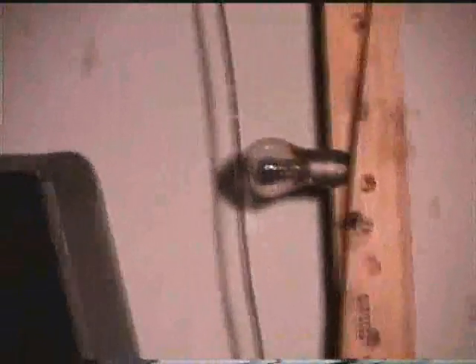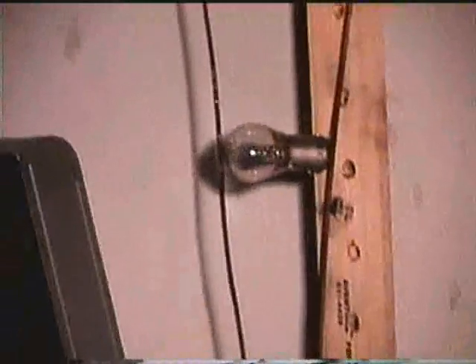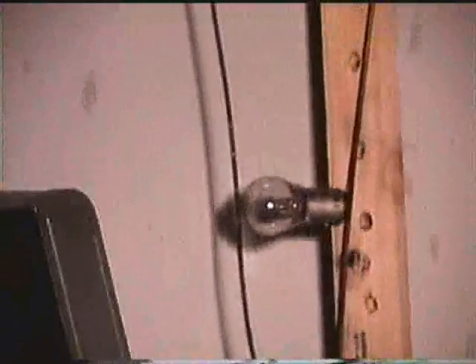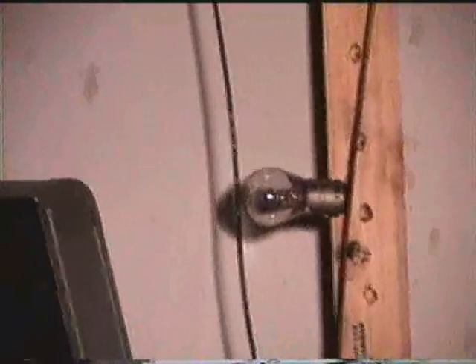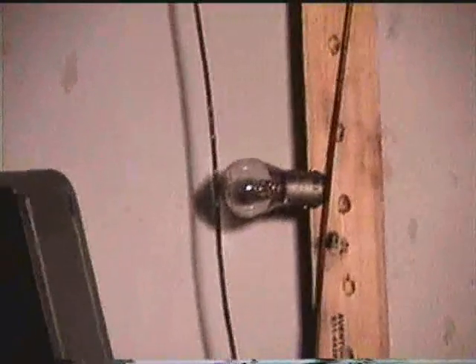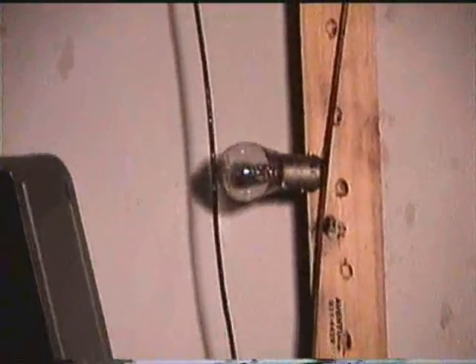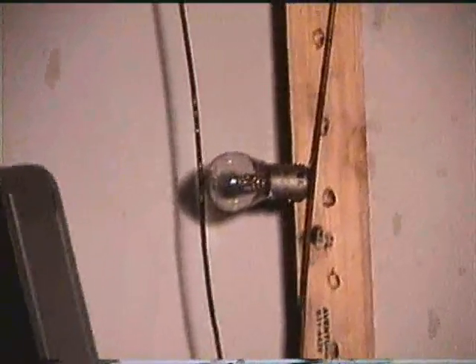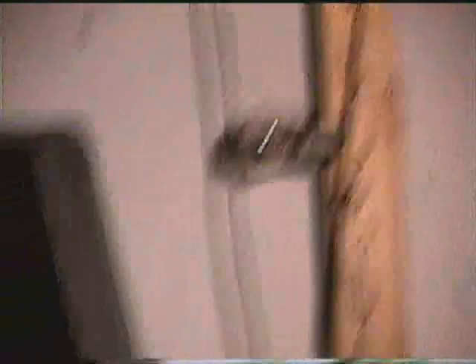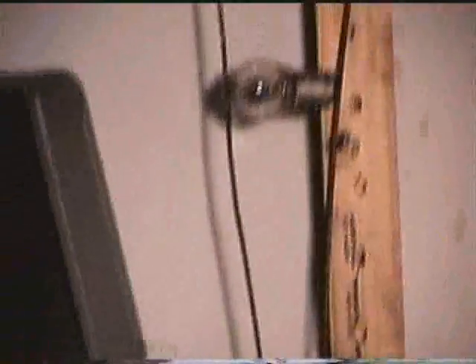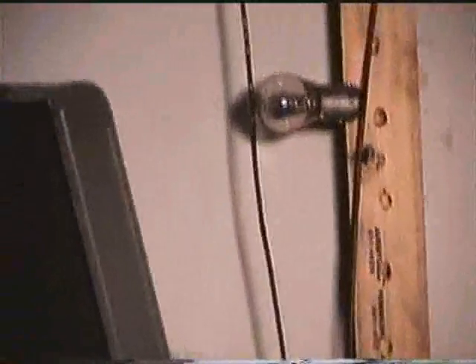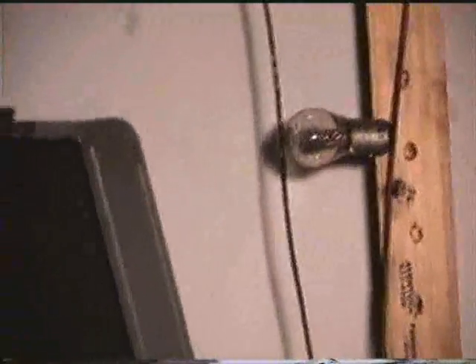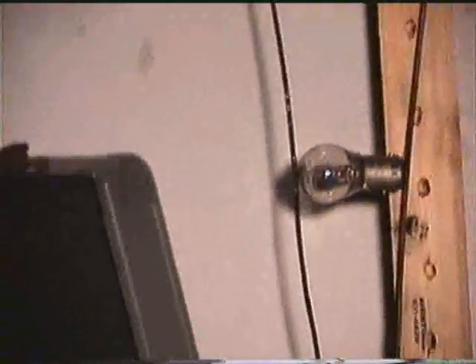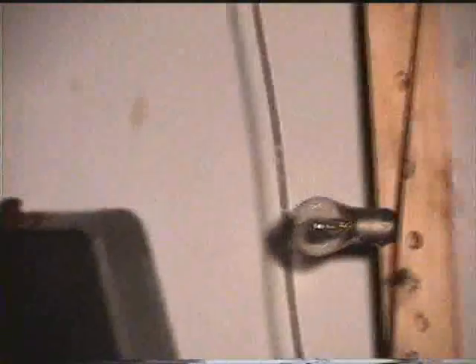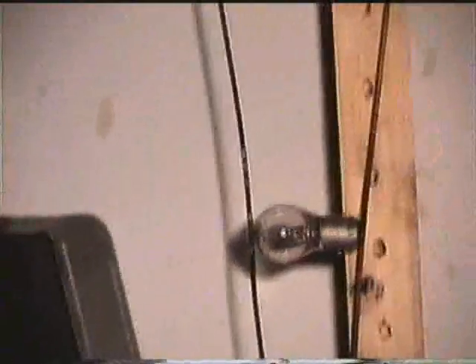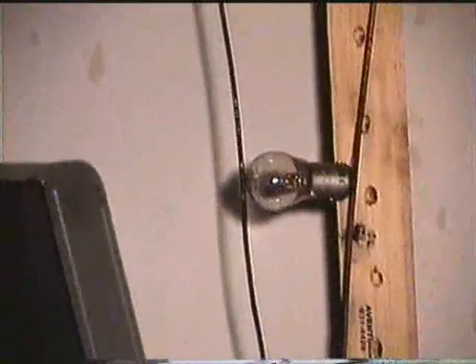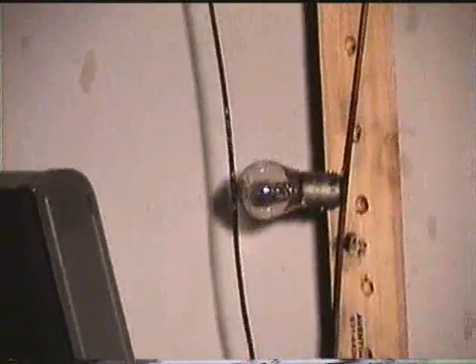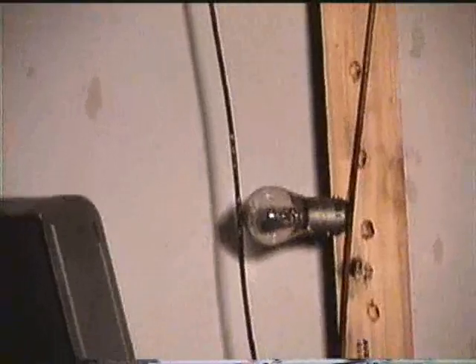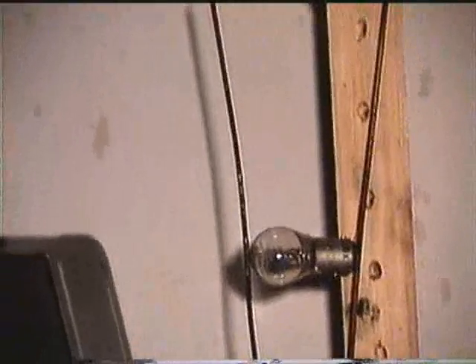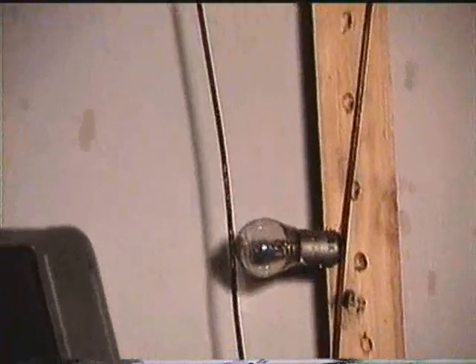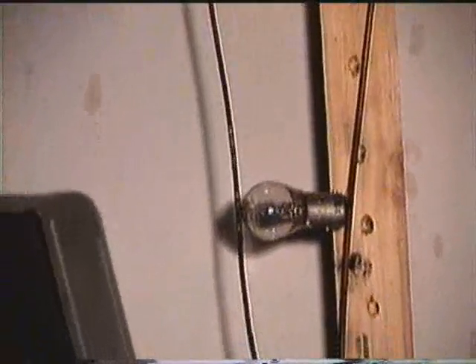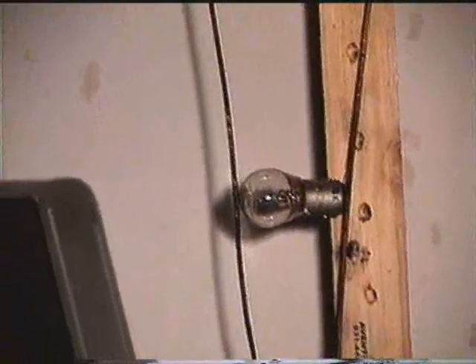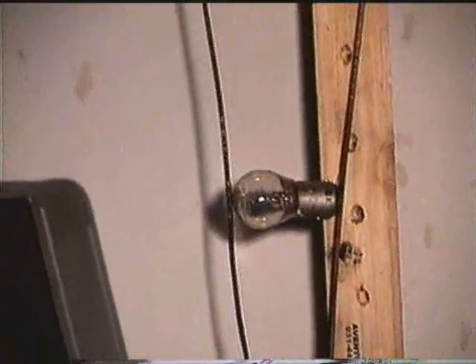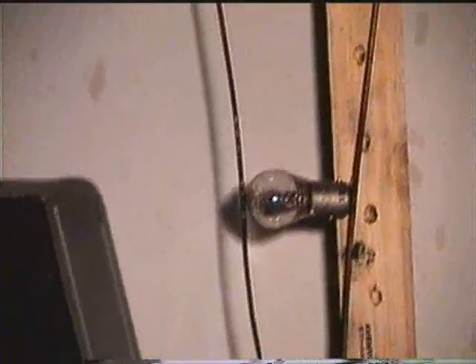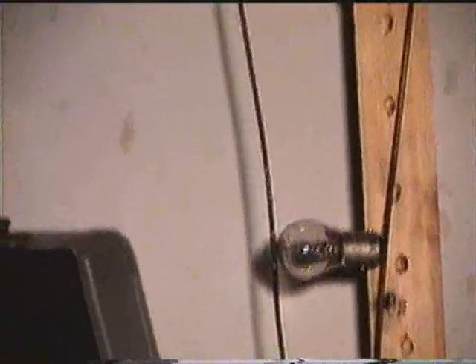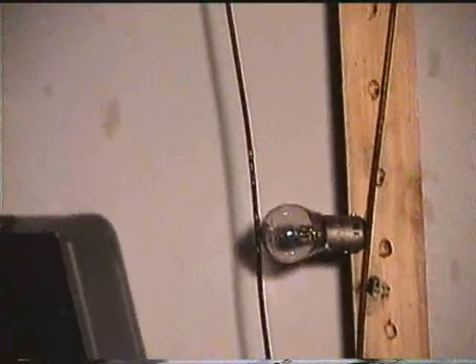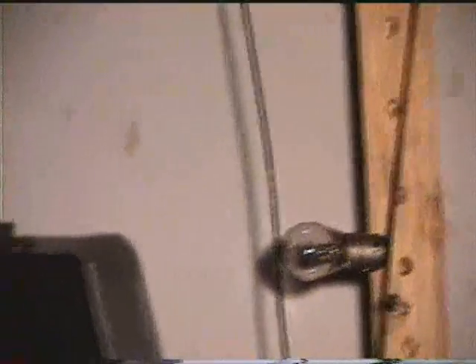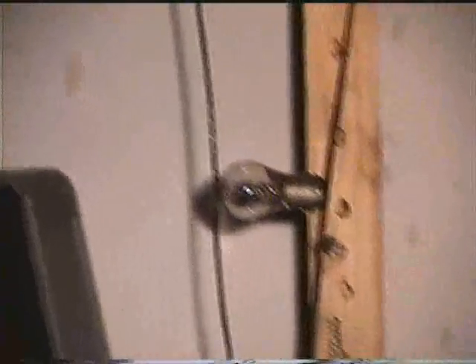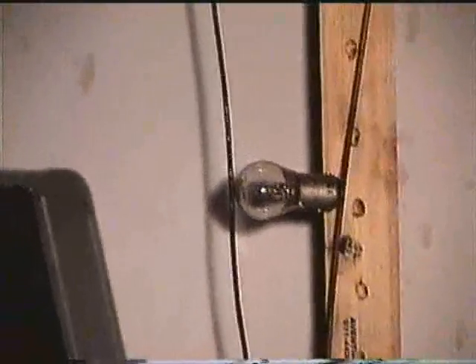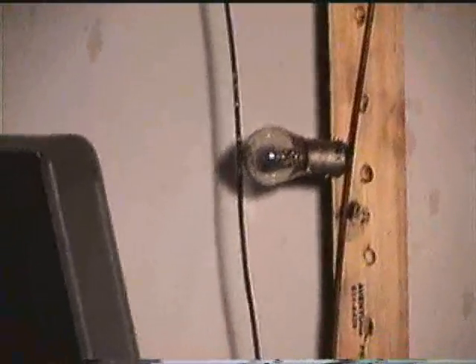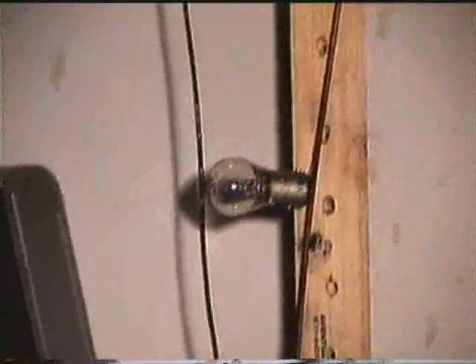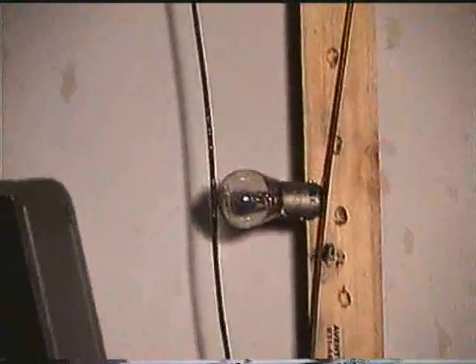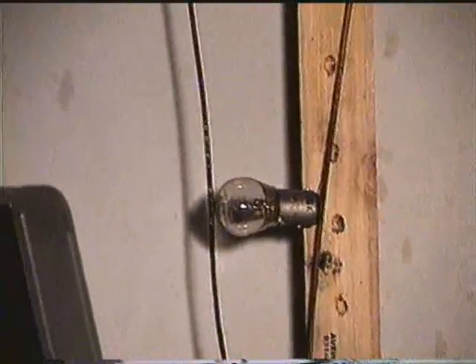Alright, test is a go. All systems functional. 30-volt, 50-watt bulb, and here we are for a go.